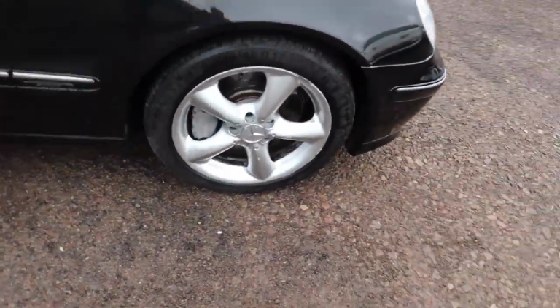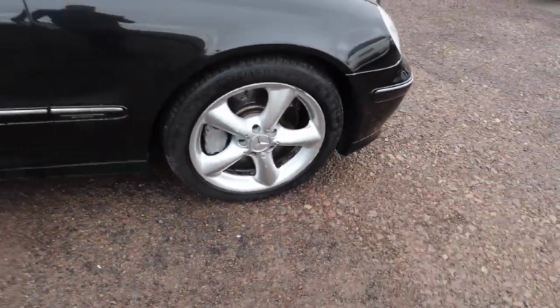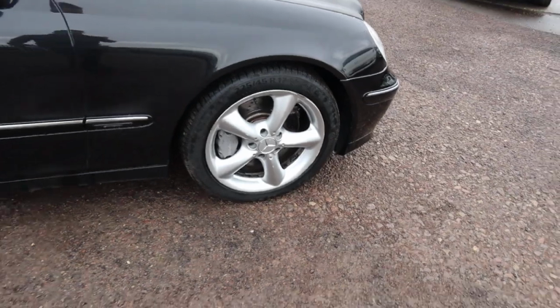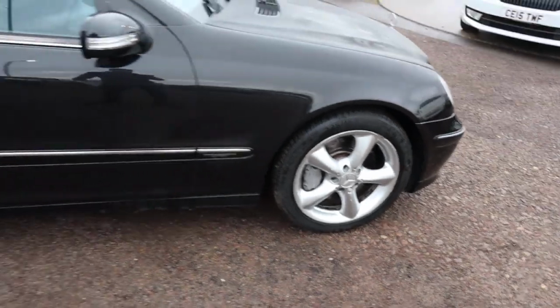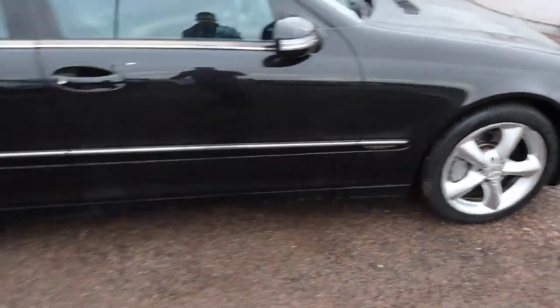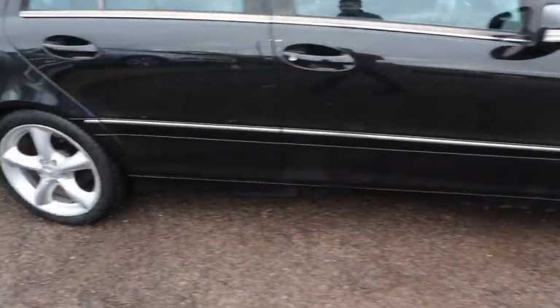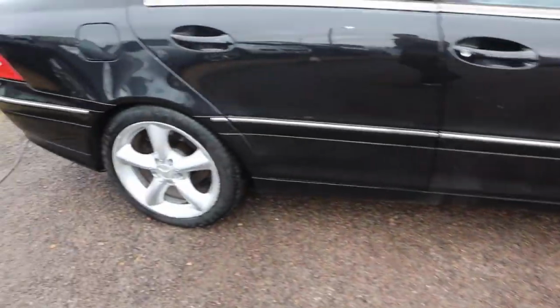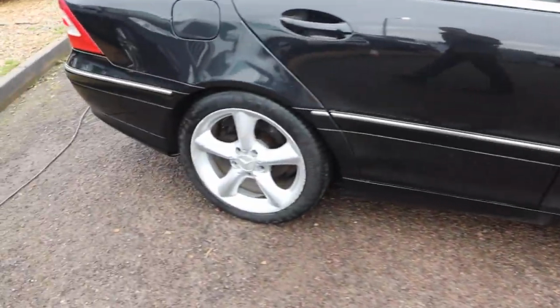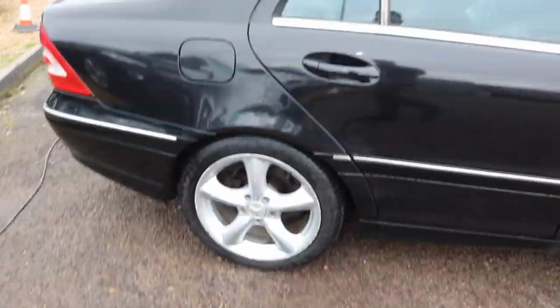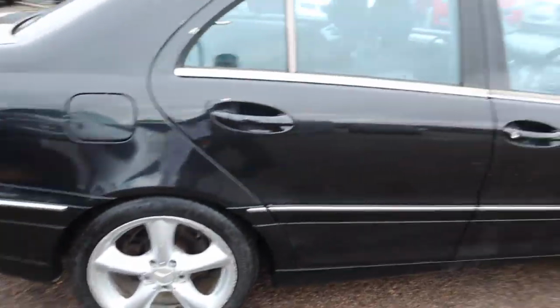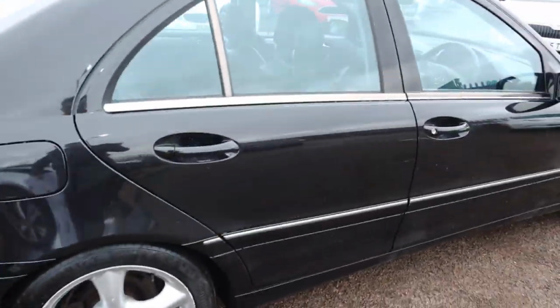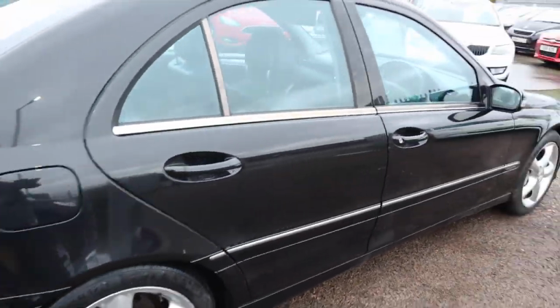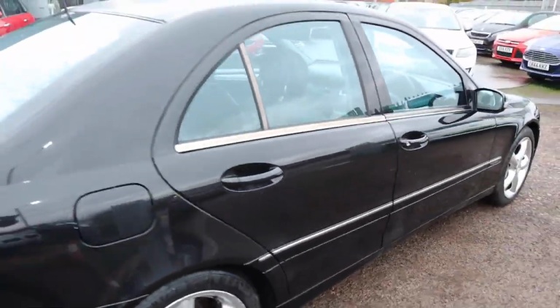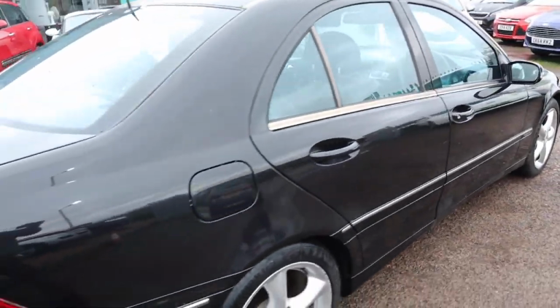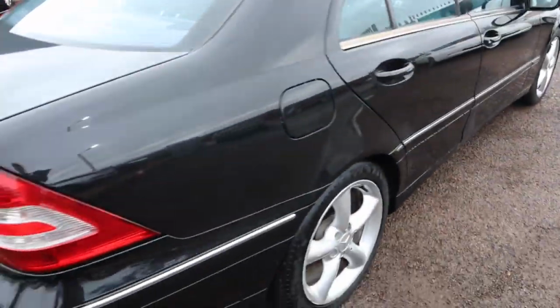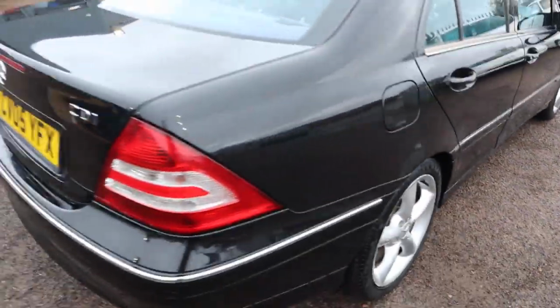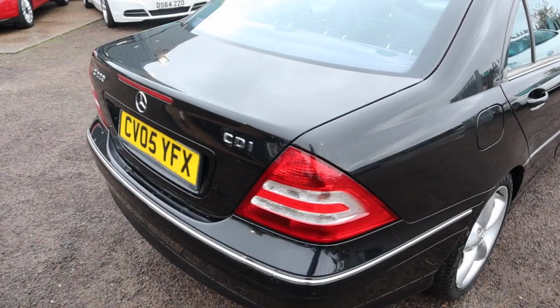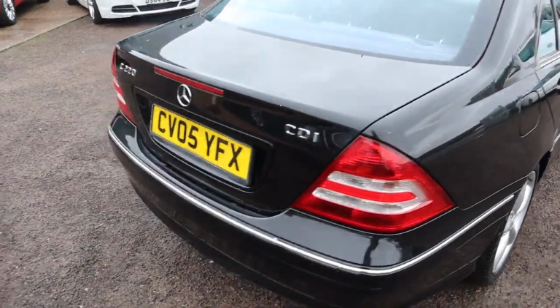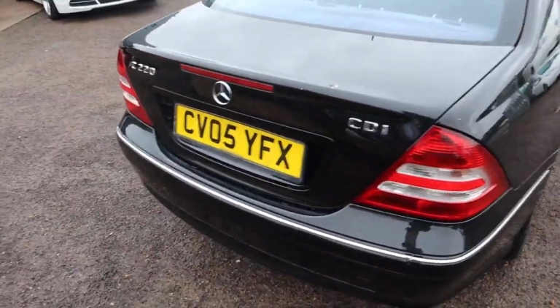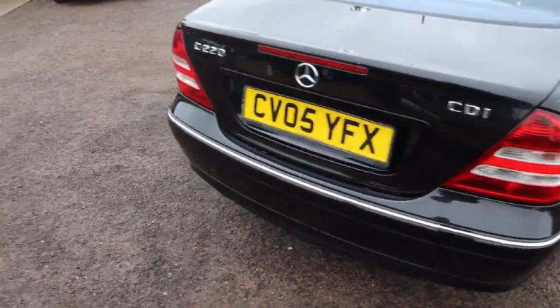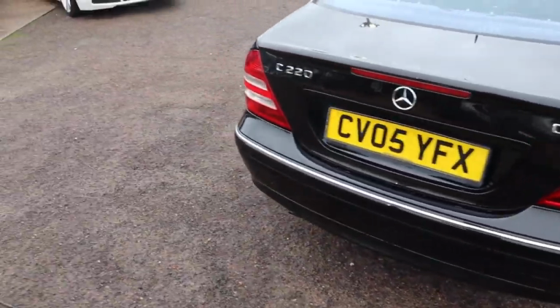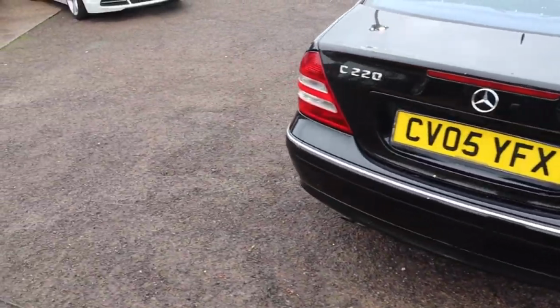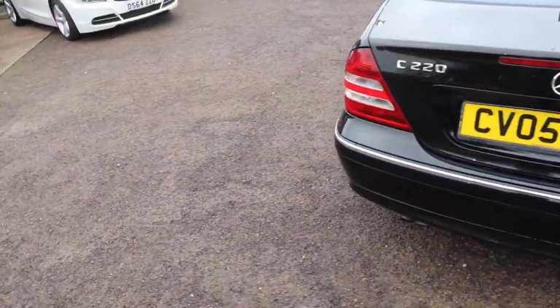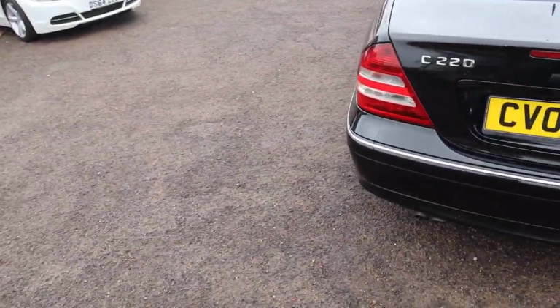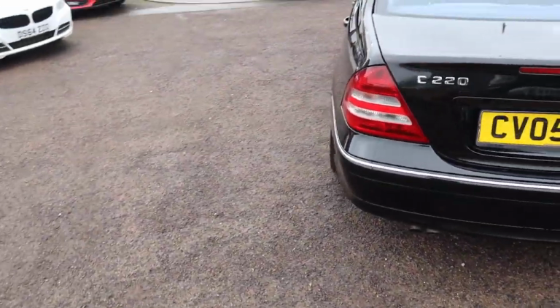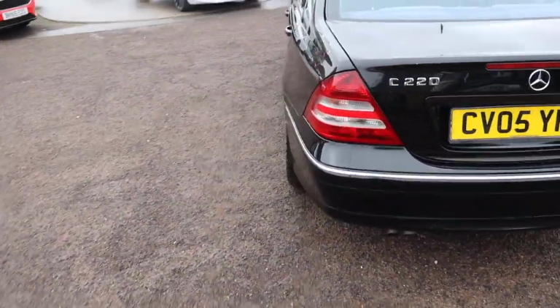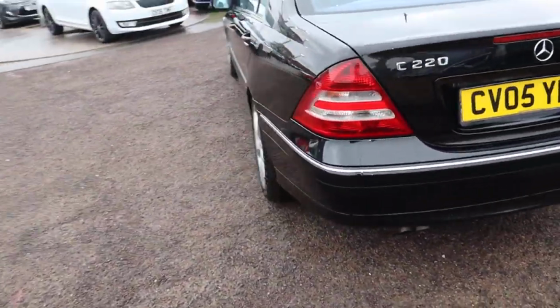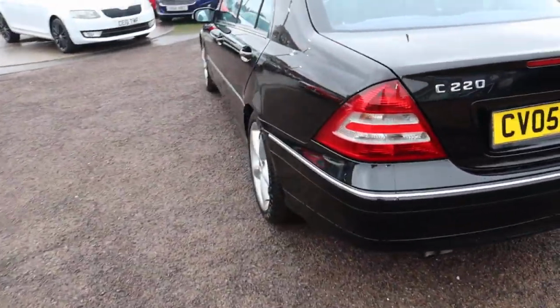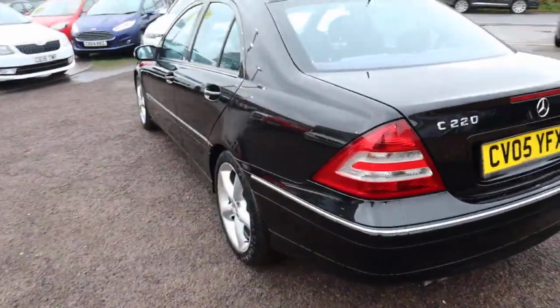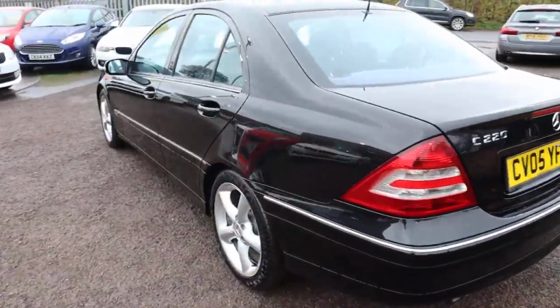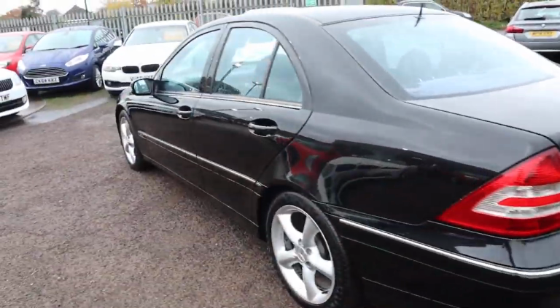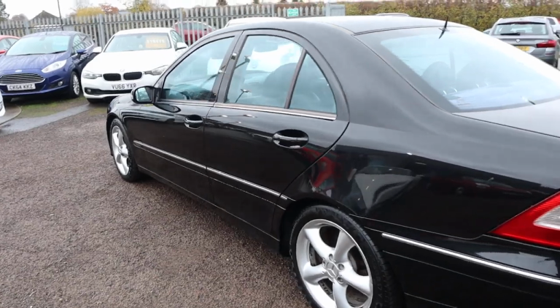Continental tyres on the front, five spoke alloys, Mercedes calipers, and you've got your chrome that contrasts around the car as well. It's 41.5 miles to the gallon.